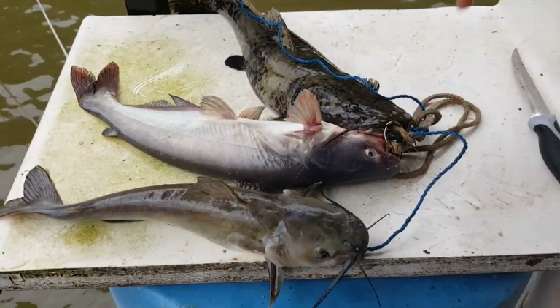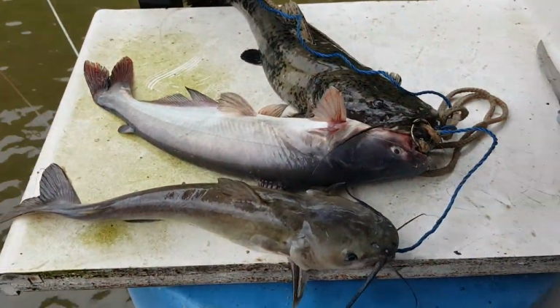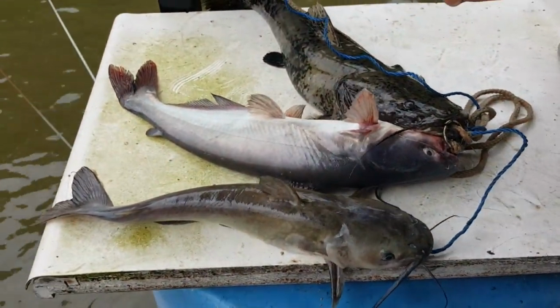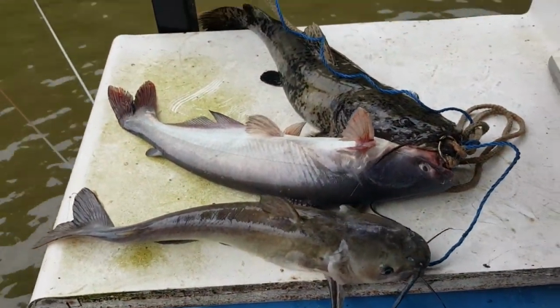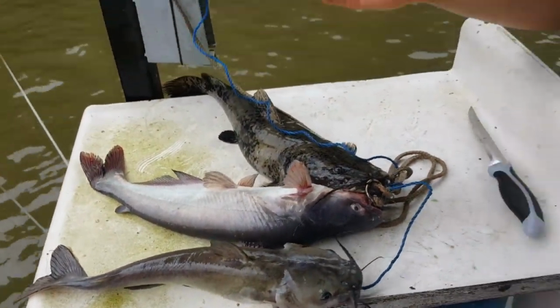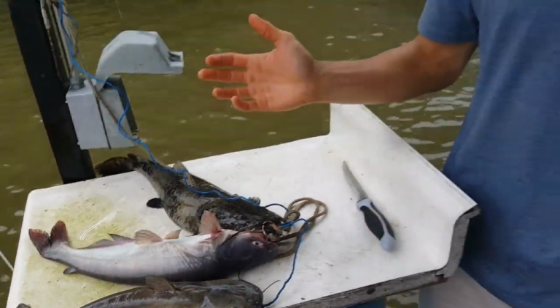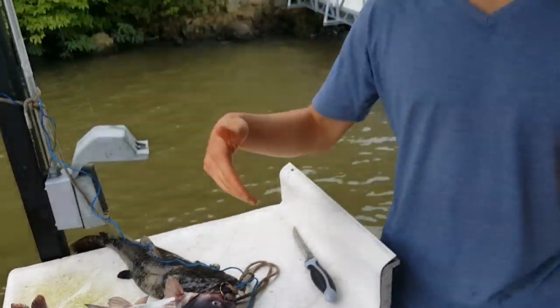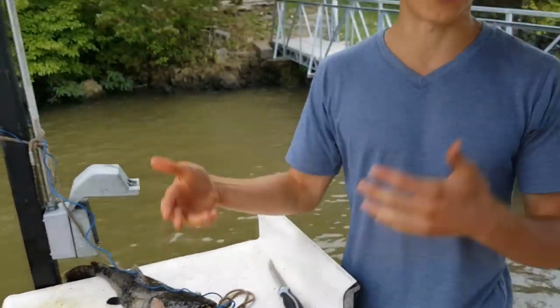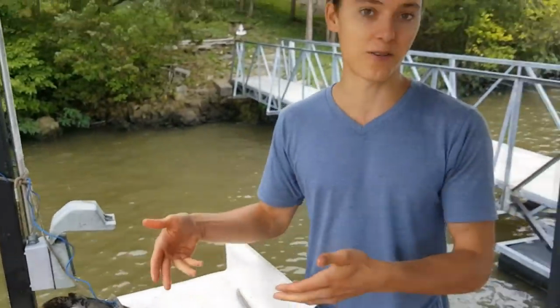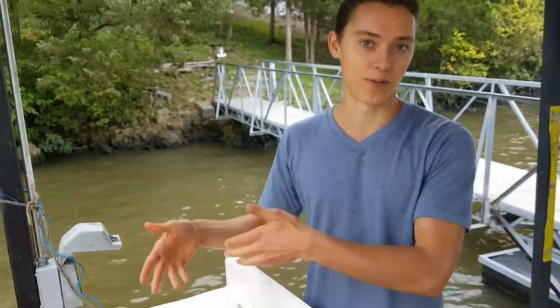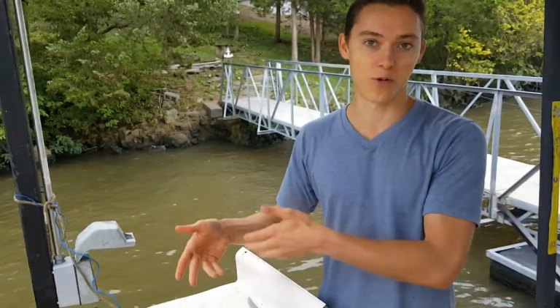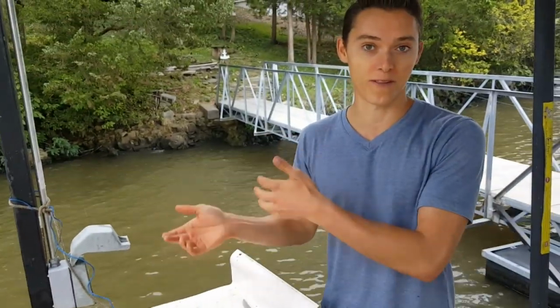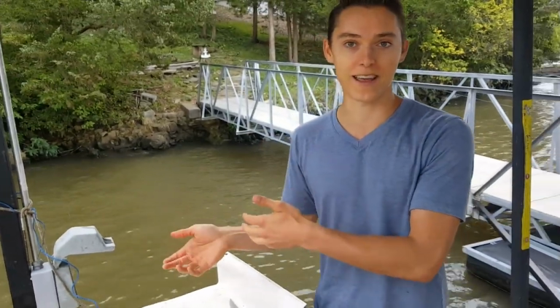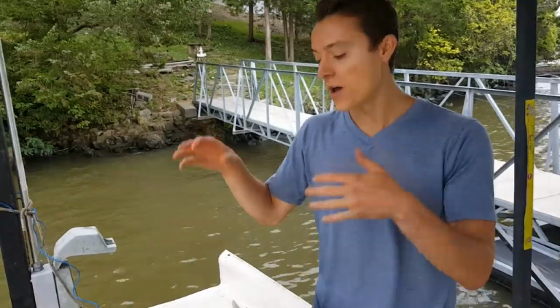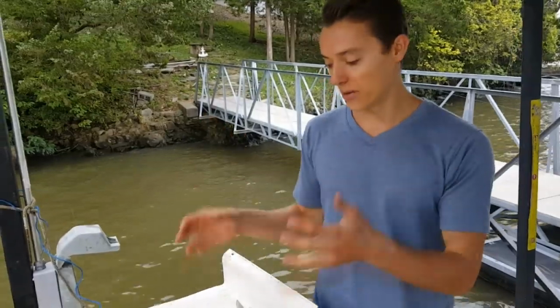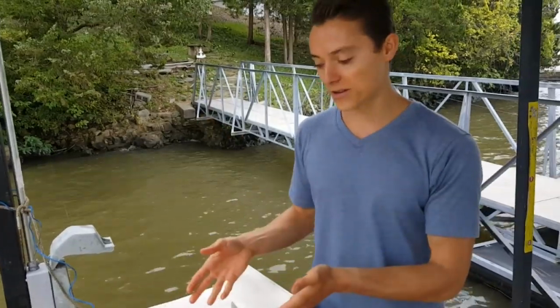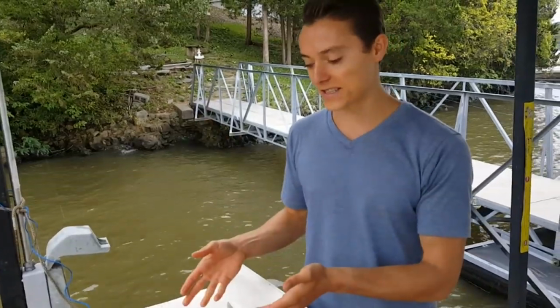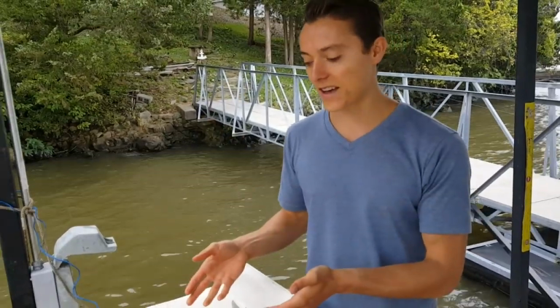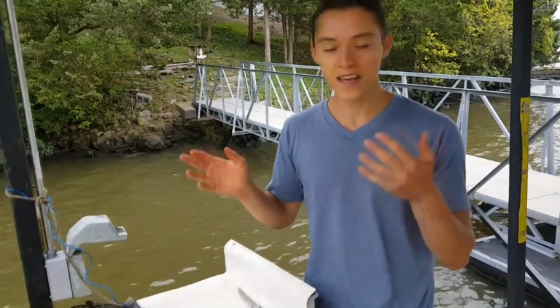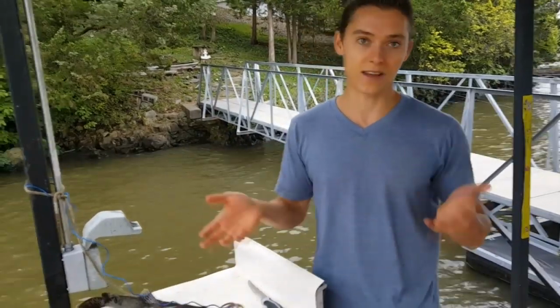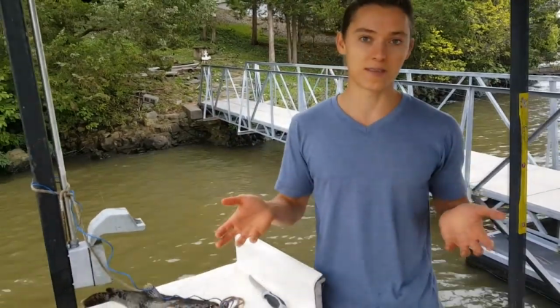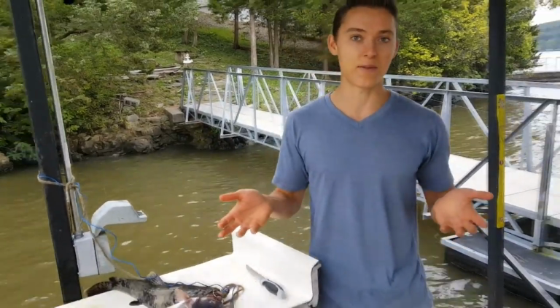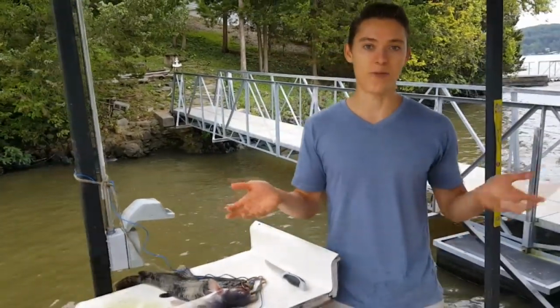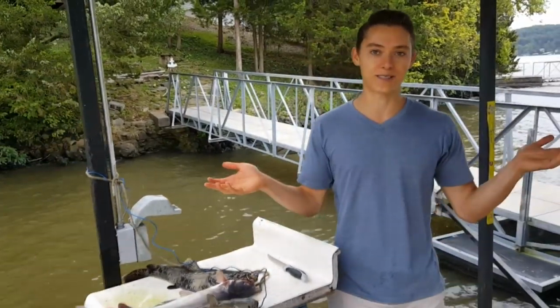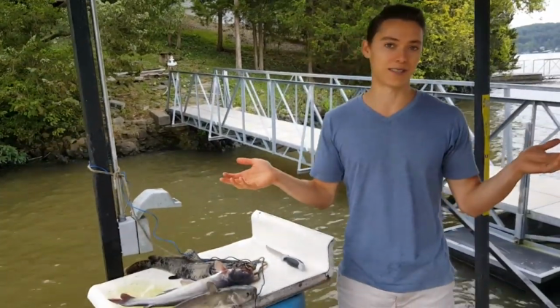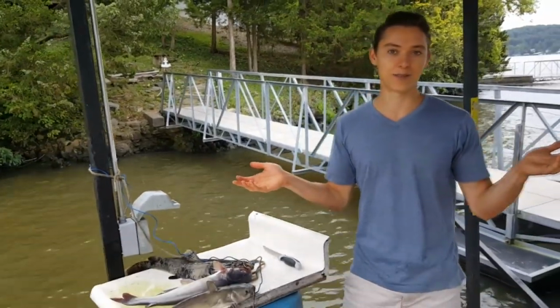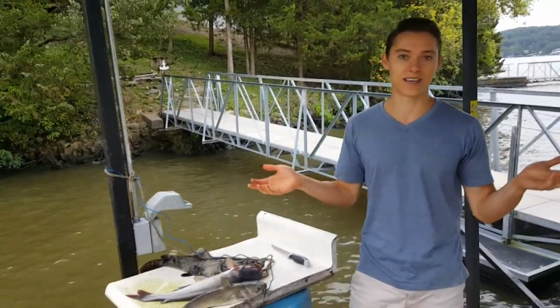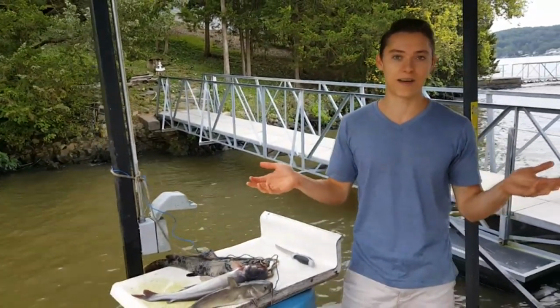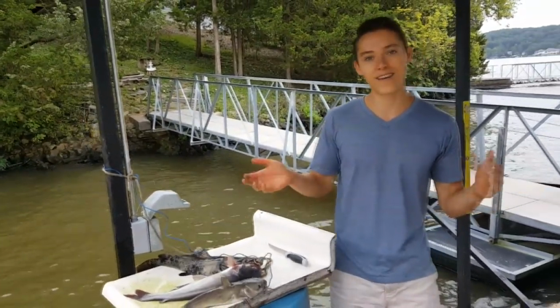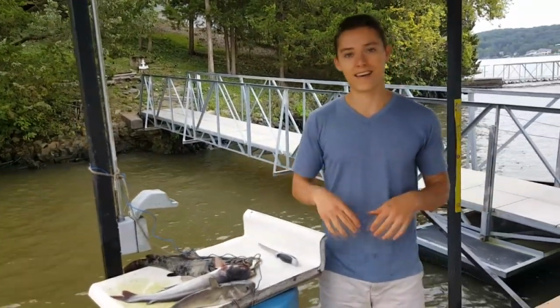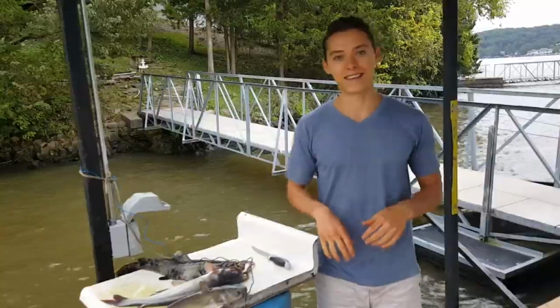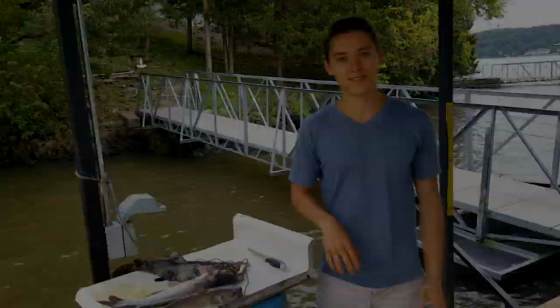So that's how I caught these three. Now I'm going to go ahead and fillet them up and then we'll do a little taste test to see which one tastes better — the channel, the blue, or the flathead. They're all pretty close in size and from the same body of water, so stay tuned.